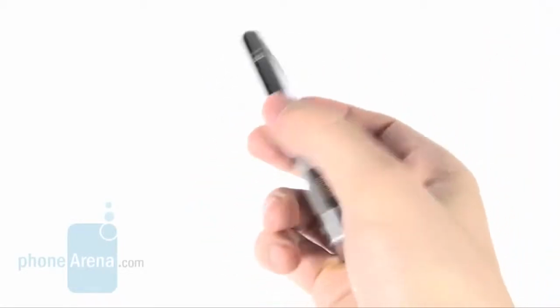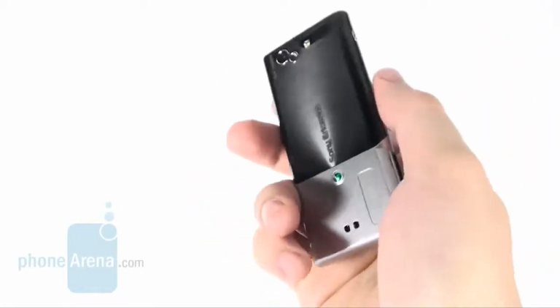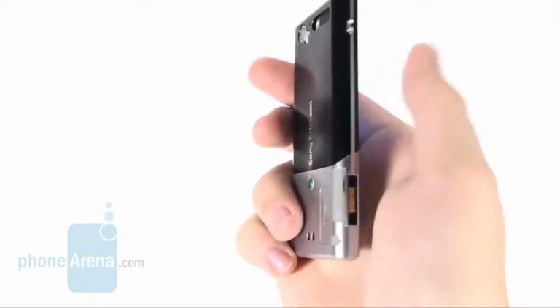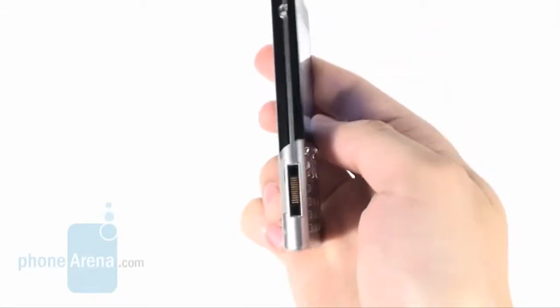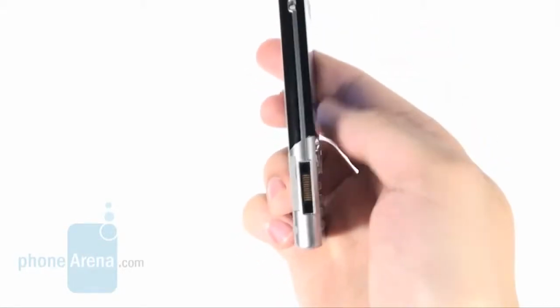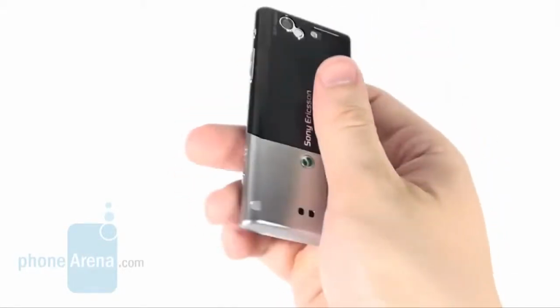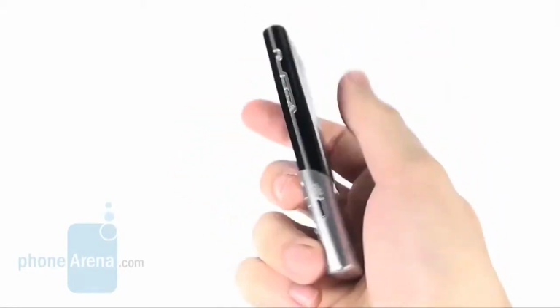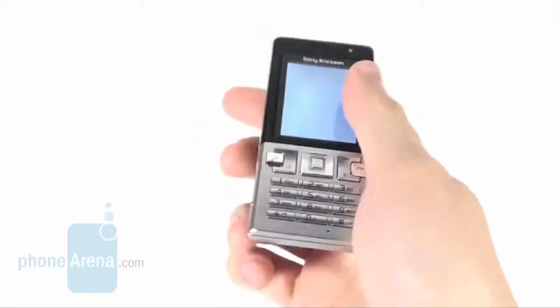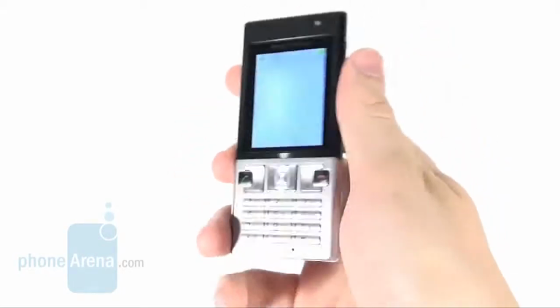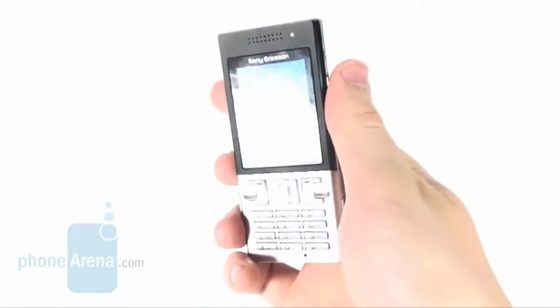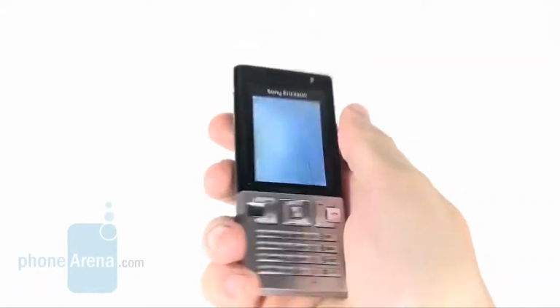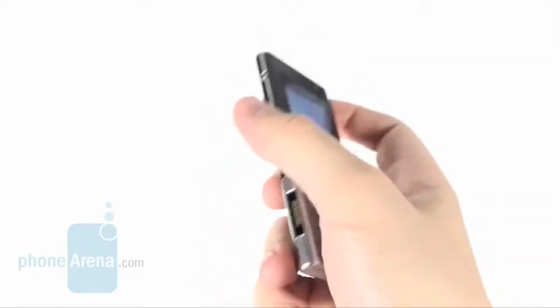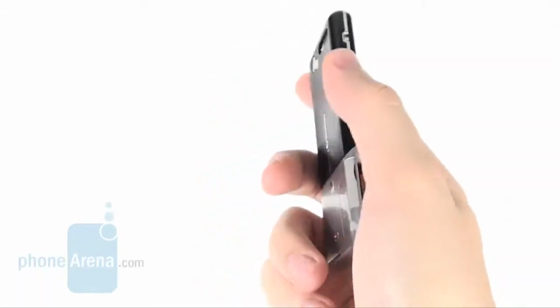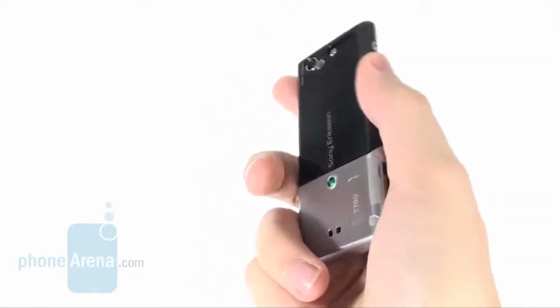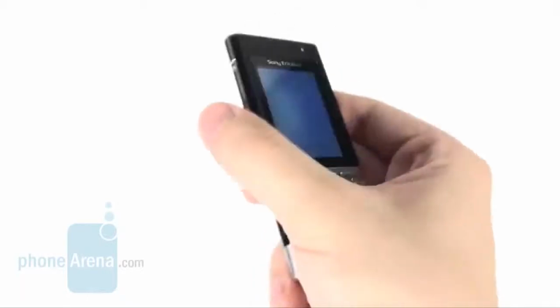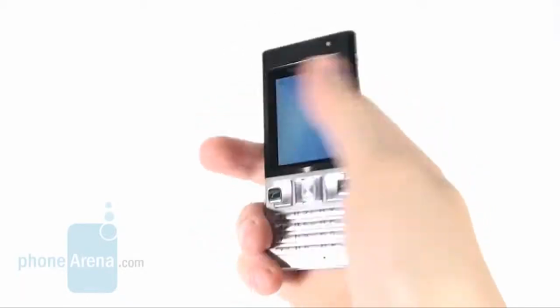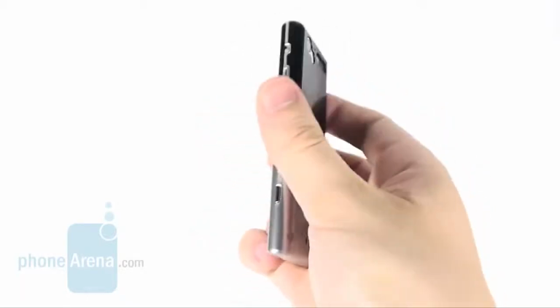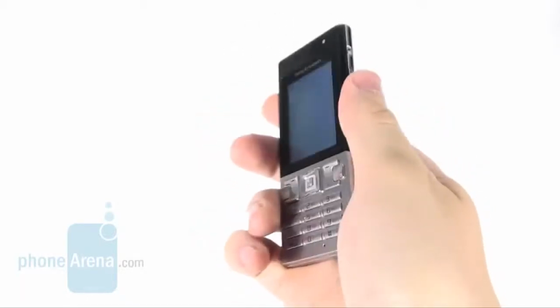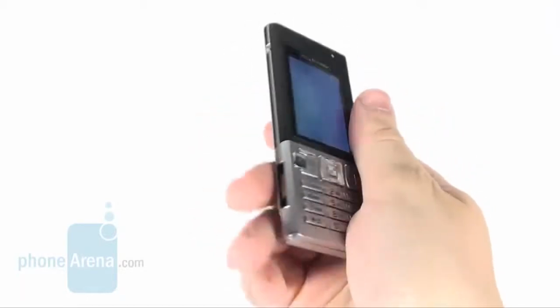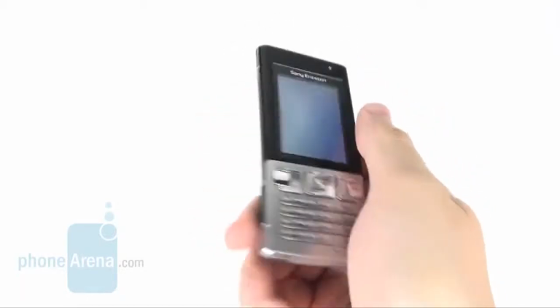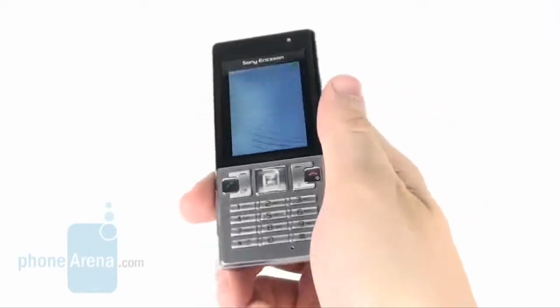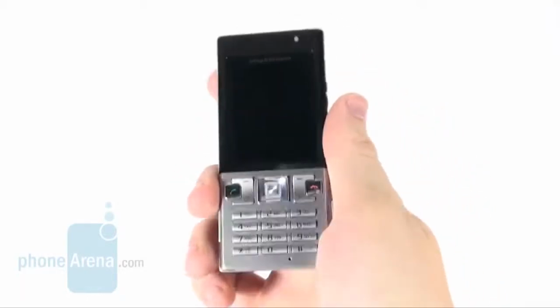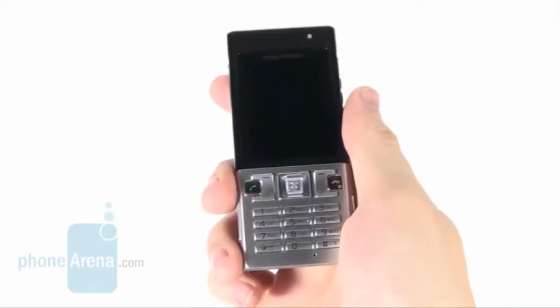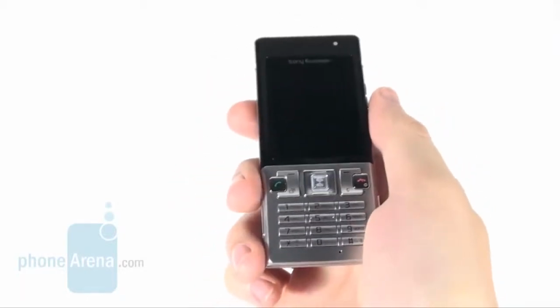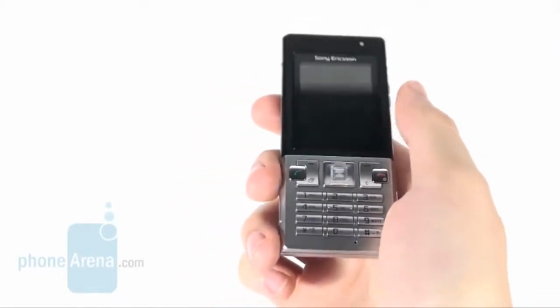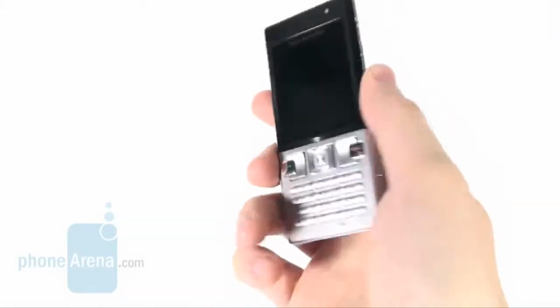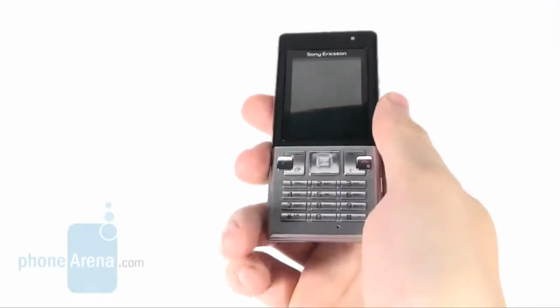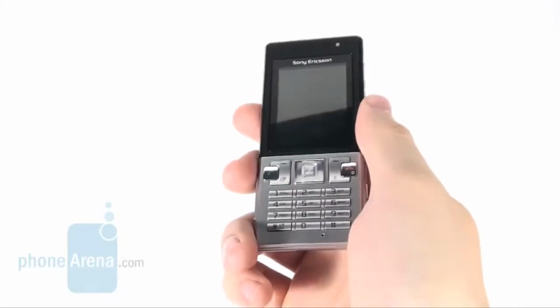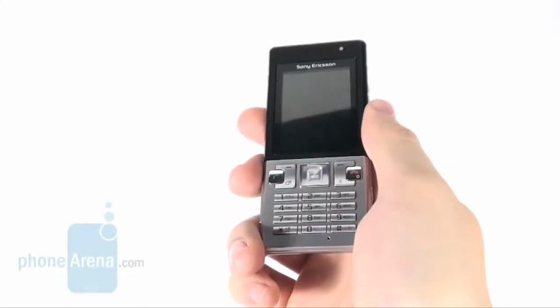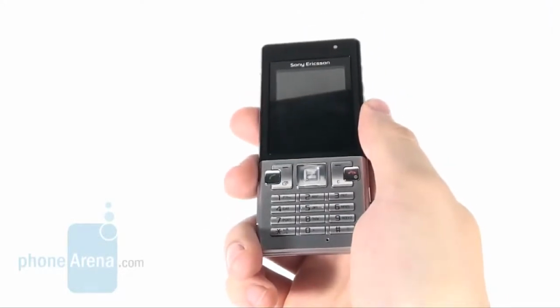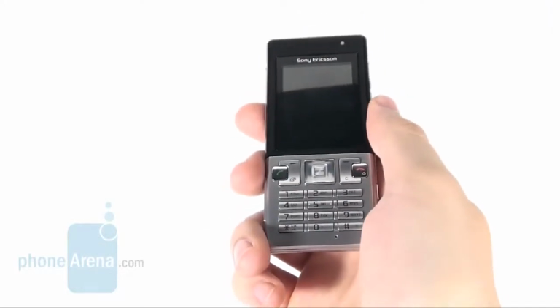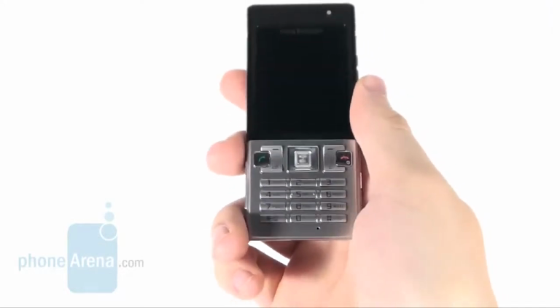As we mentioned, its screen measures 2 inches and delivers a resolution of 240 by 320 pixels. It's a good thing that details remain discernible in direct sunlight, so you will be able to use it without a problem.